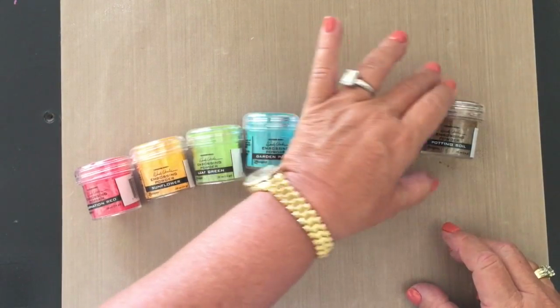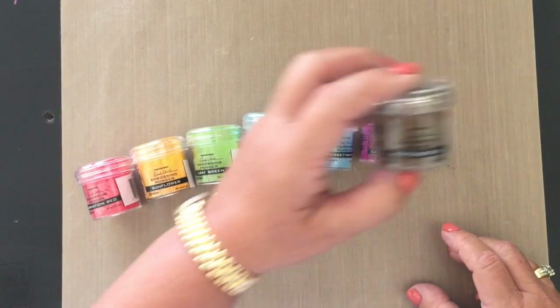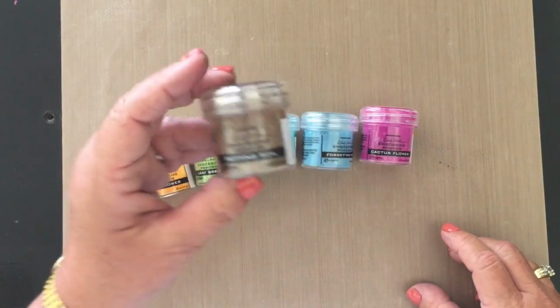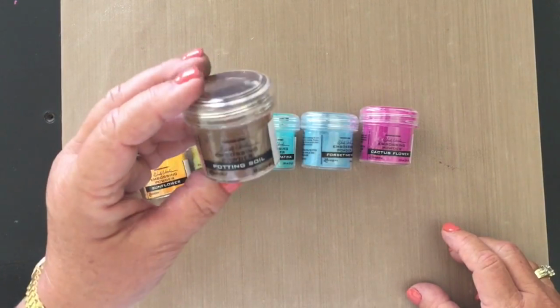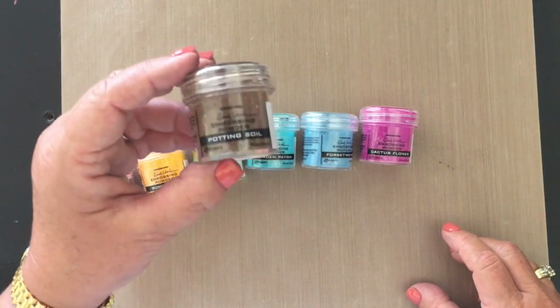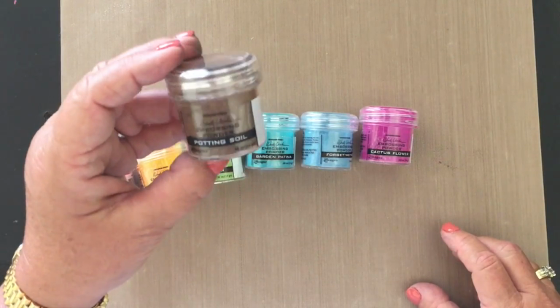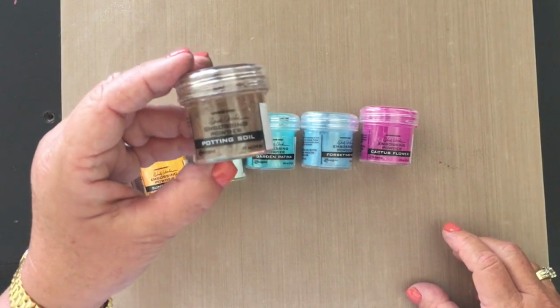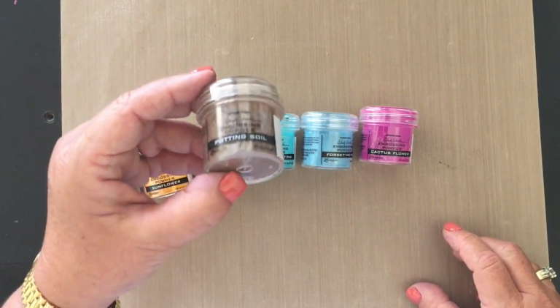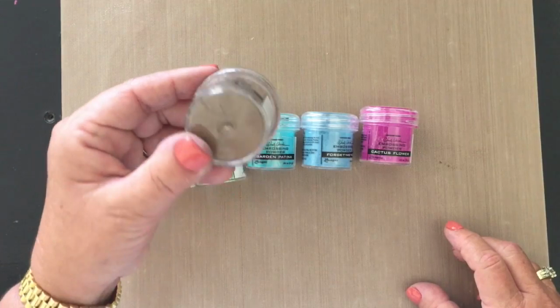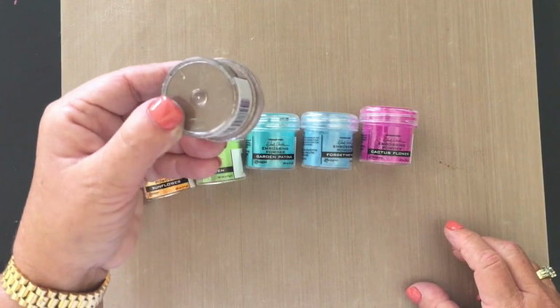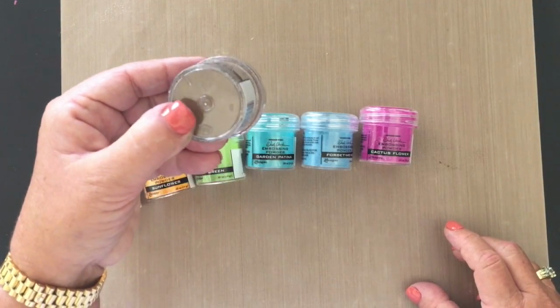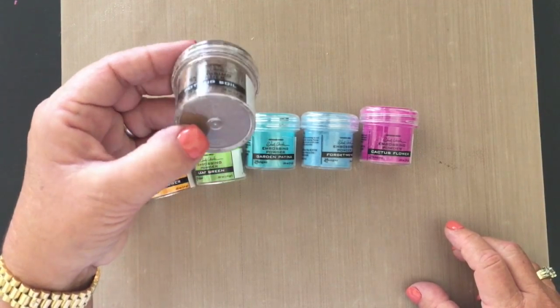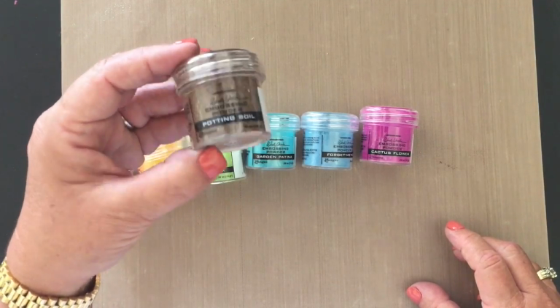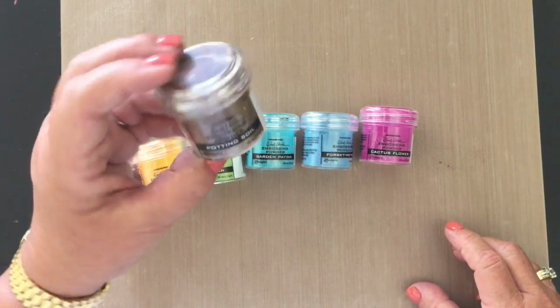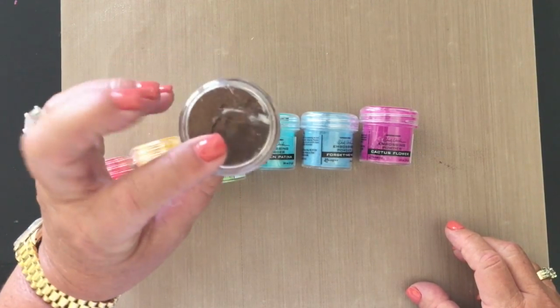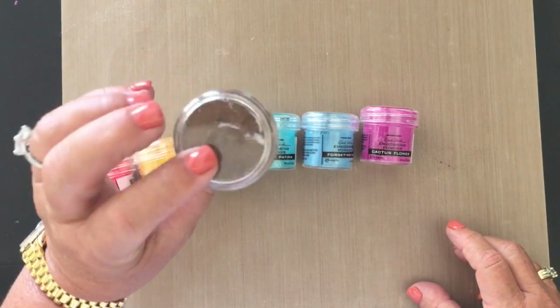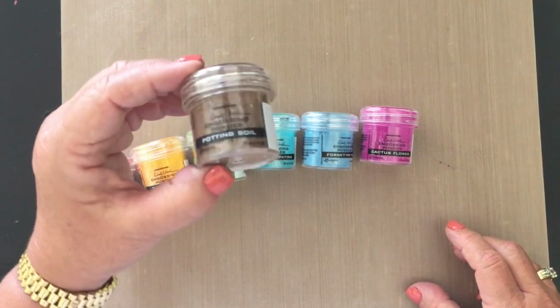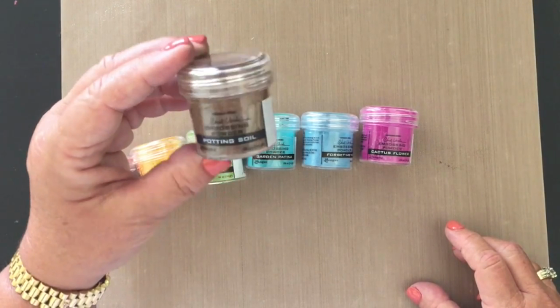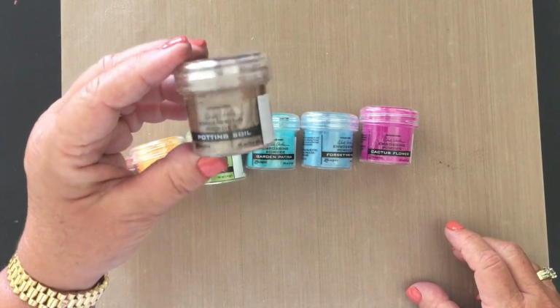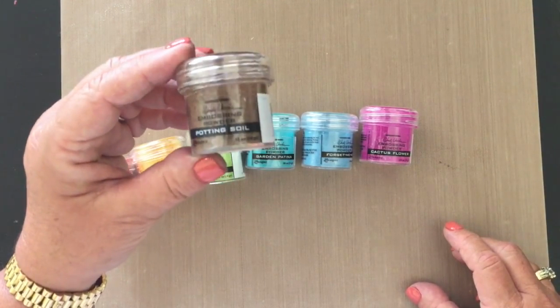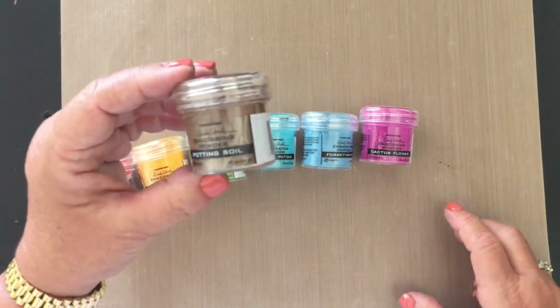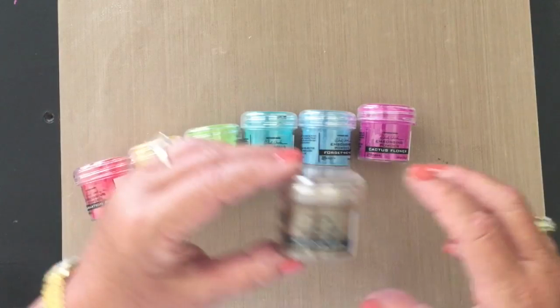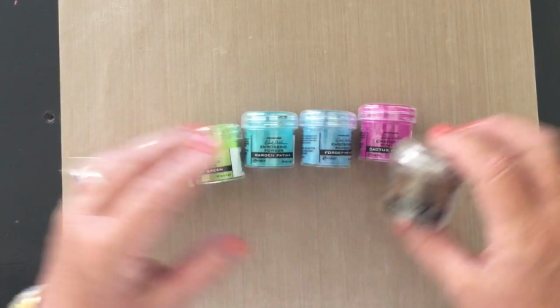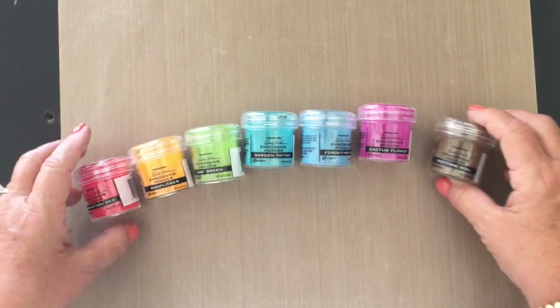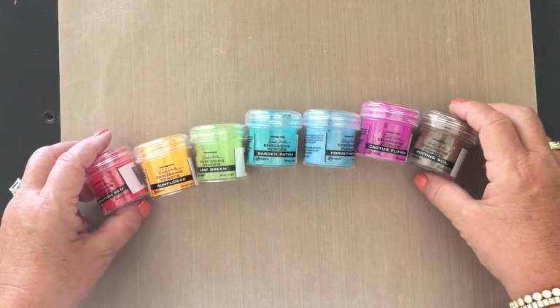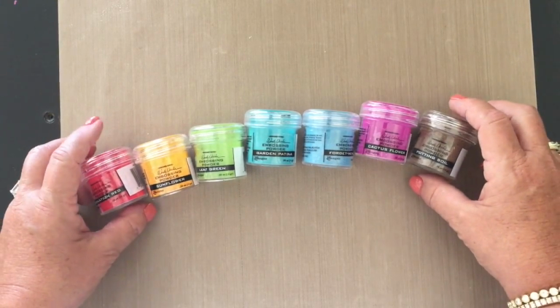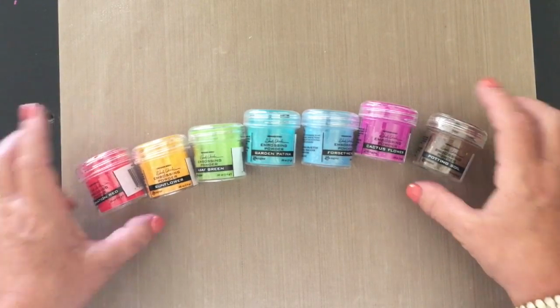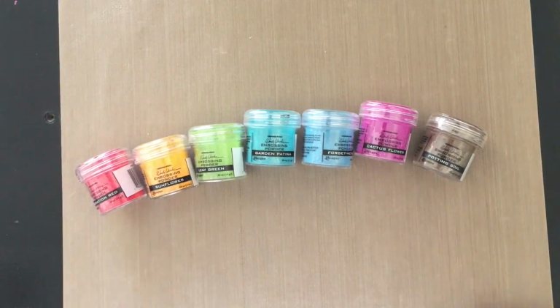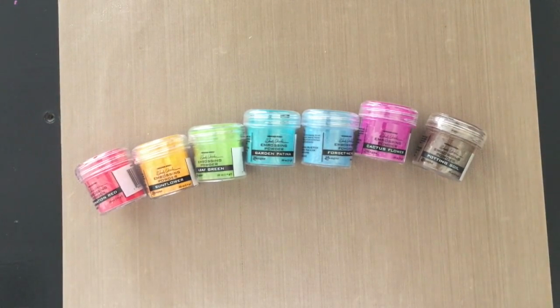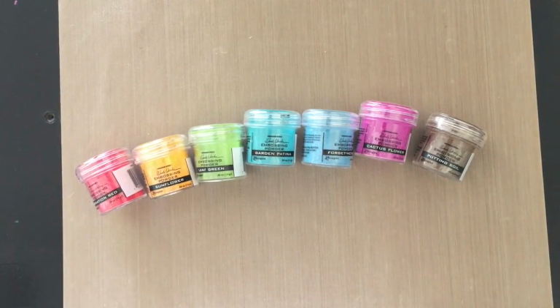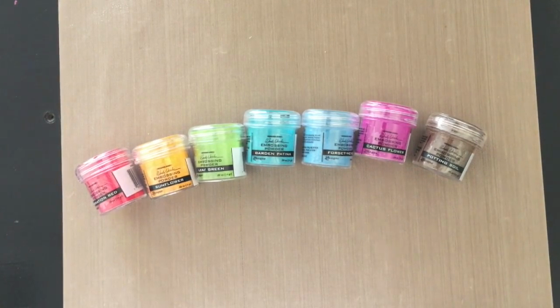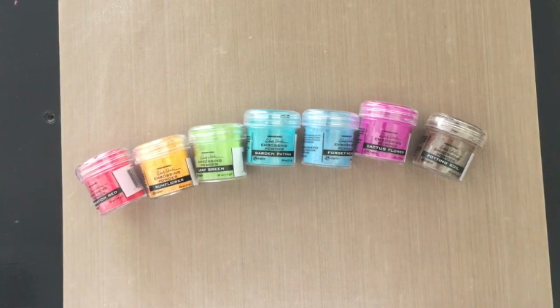And last, and my favorite, Potting Soil. This is such a pretty brown. It has no red in it, so I know I'll be using this one a lot. So we had to wait for a long time for these, but I think they were worth the wait. I think you'll like them as much as I do.